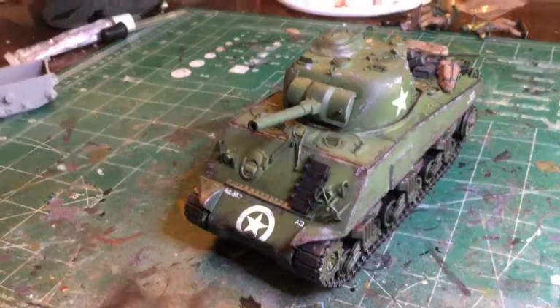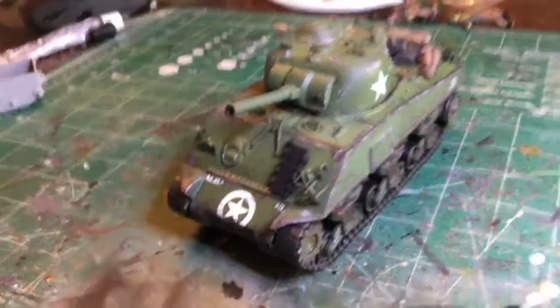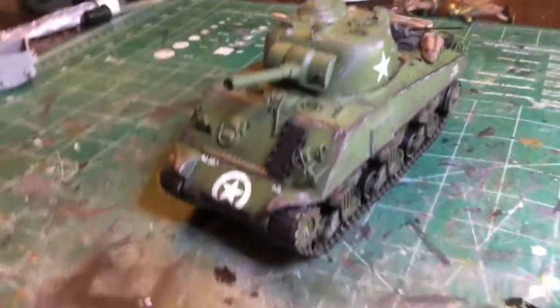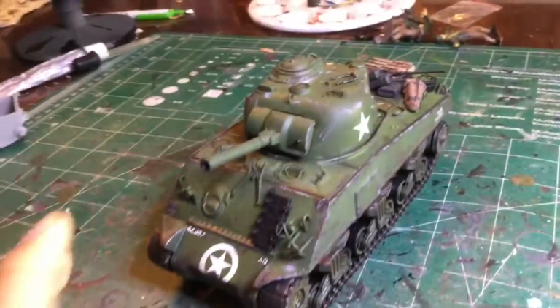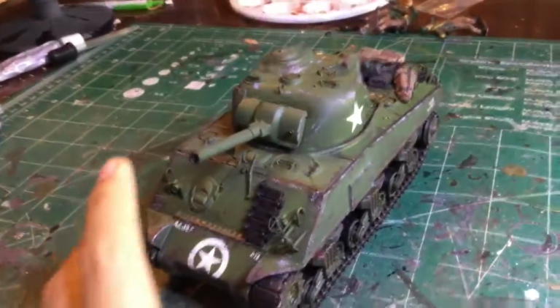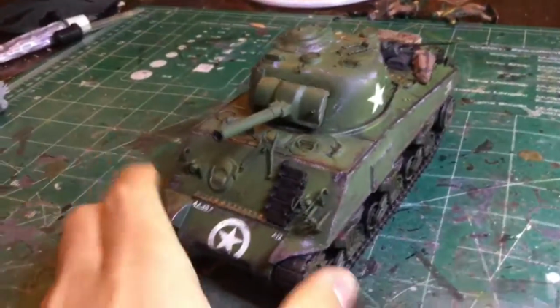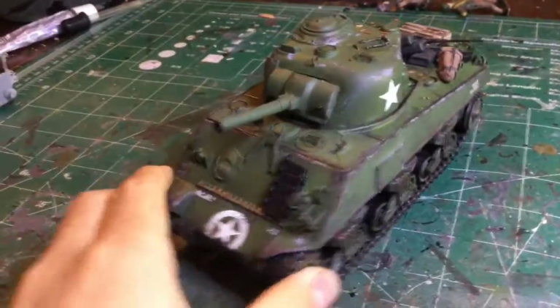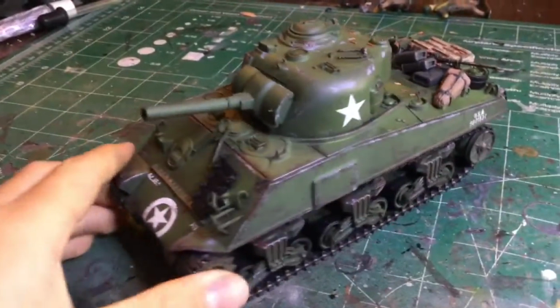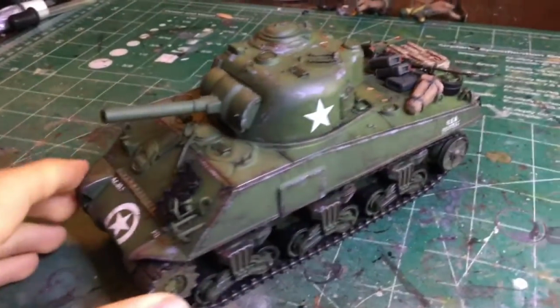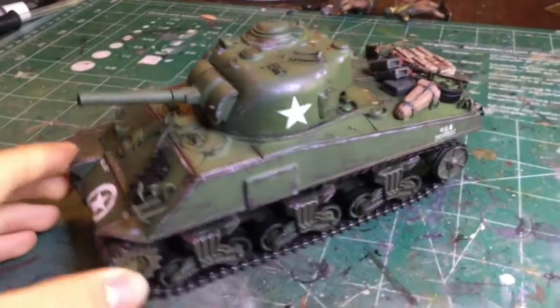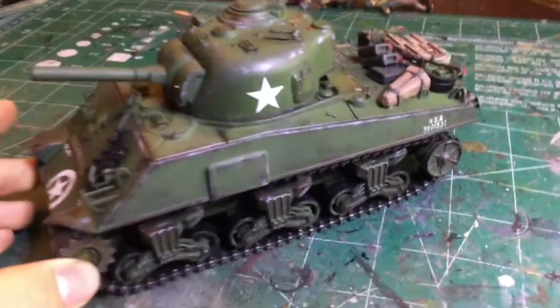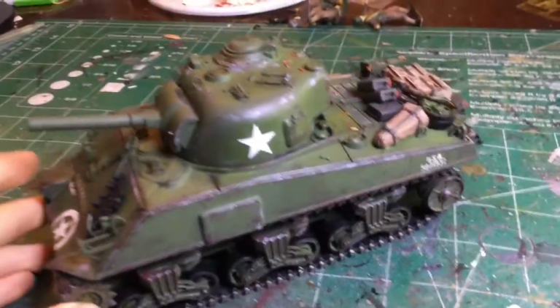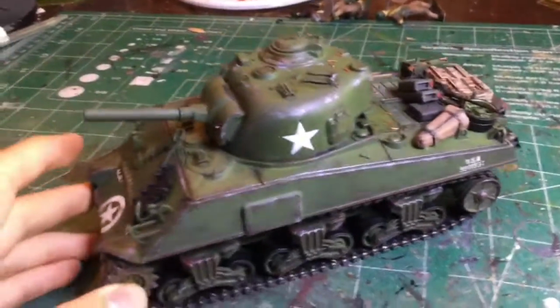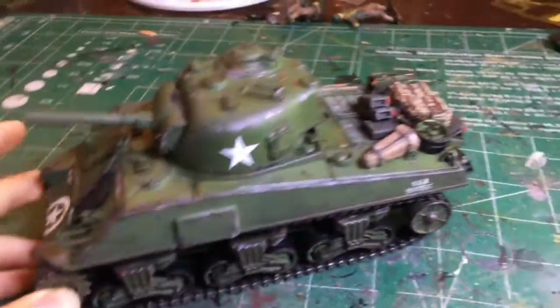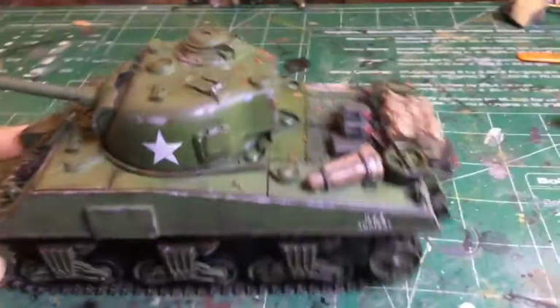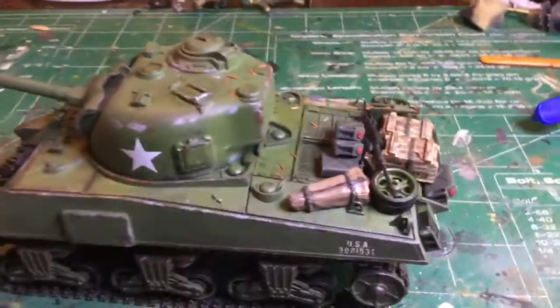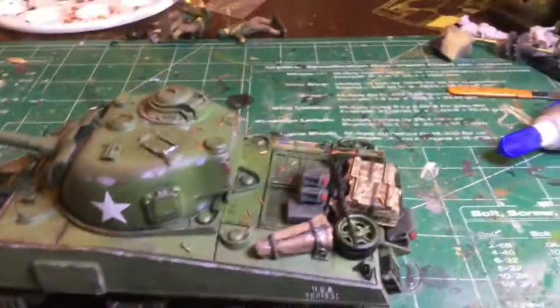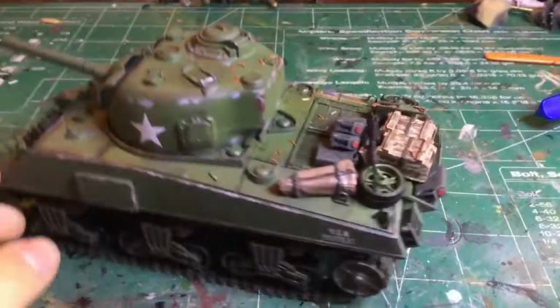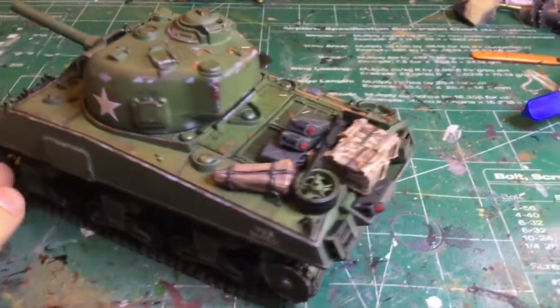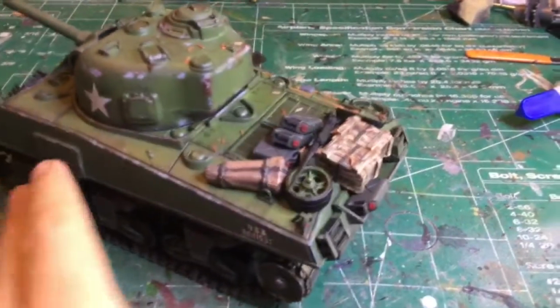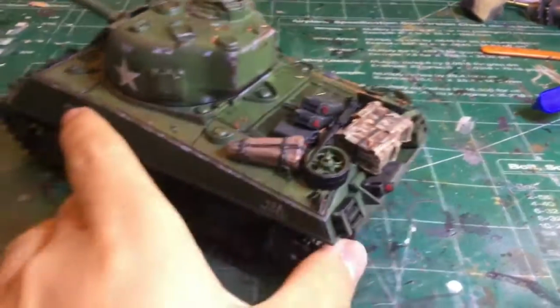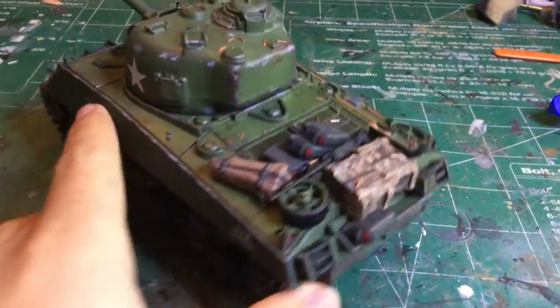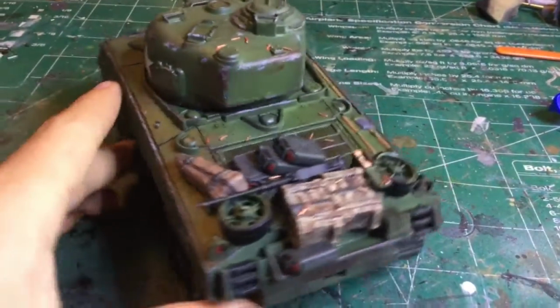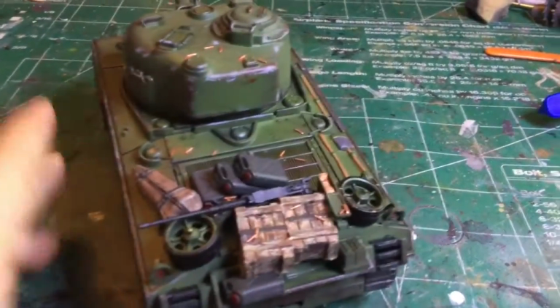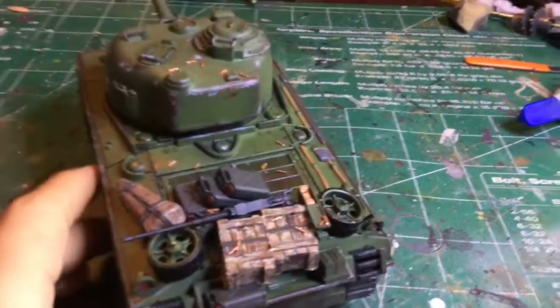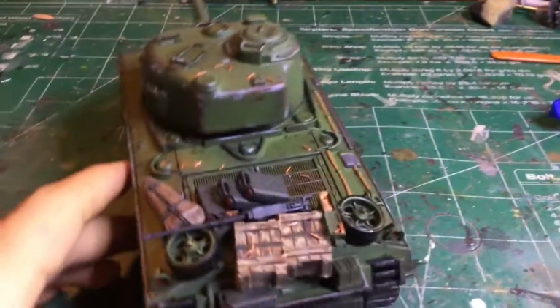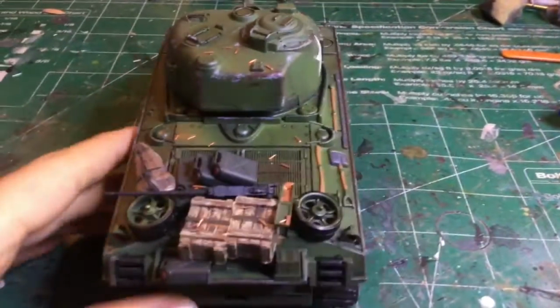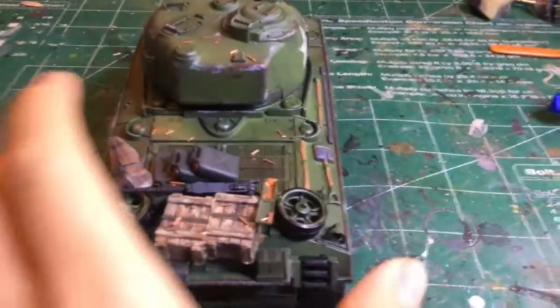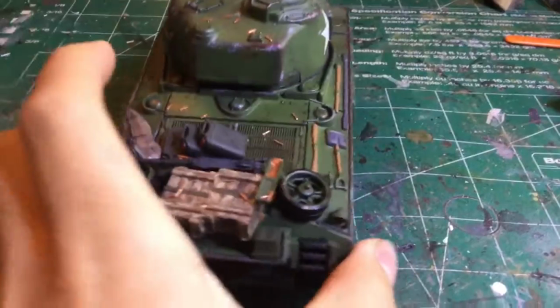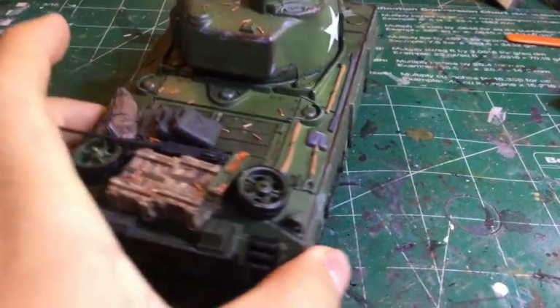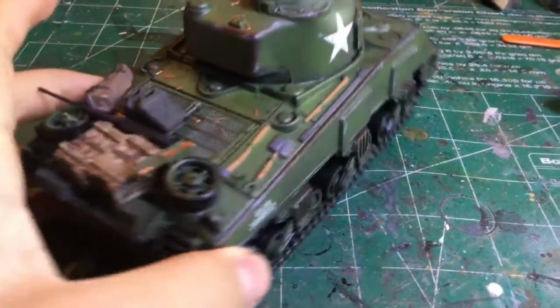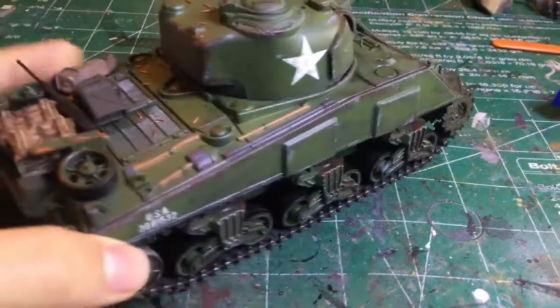Here is the completed model. I'll just give you a quick spin around.